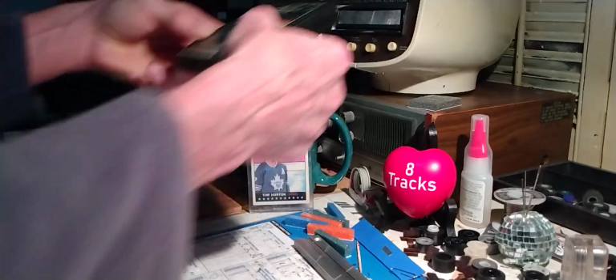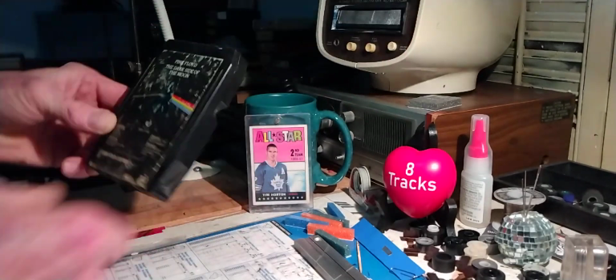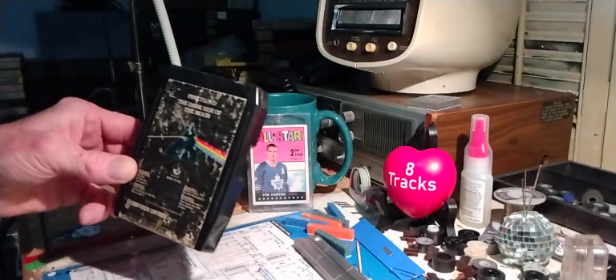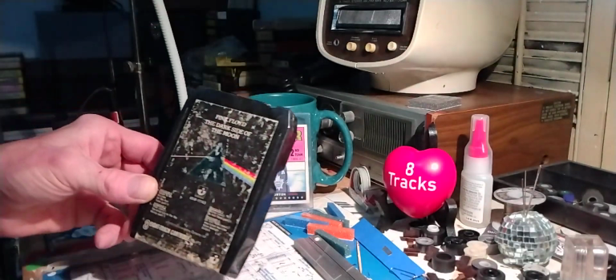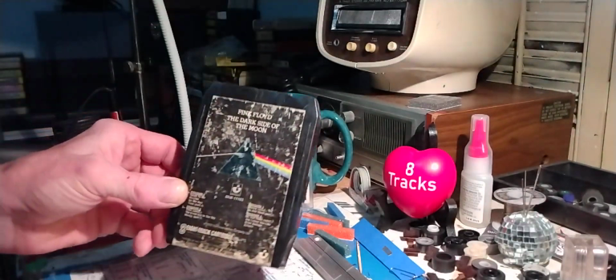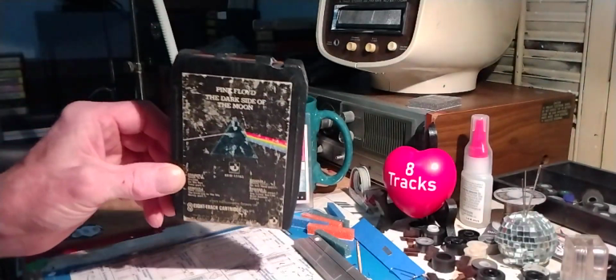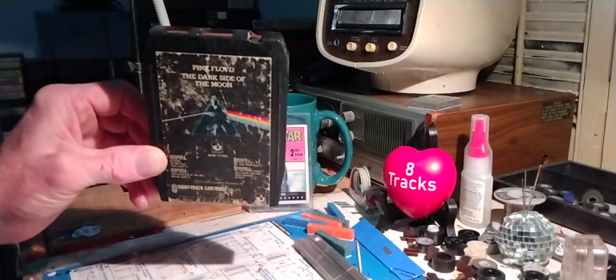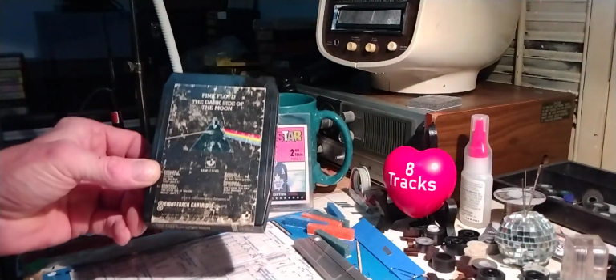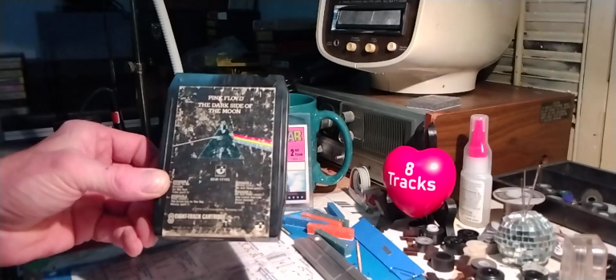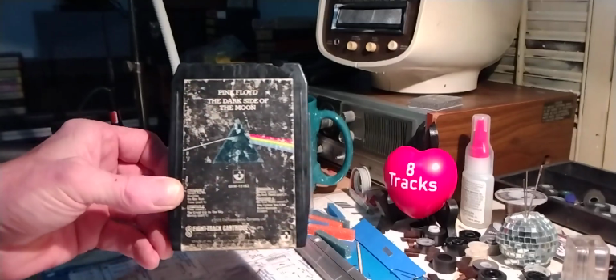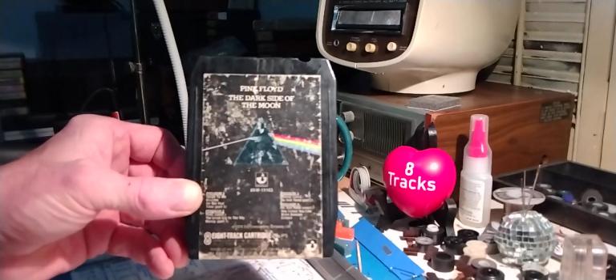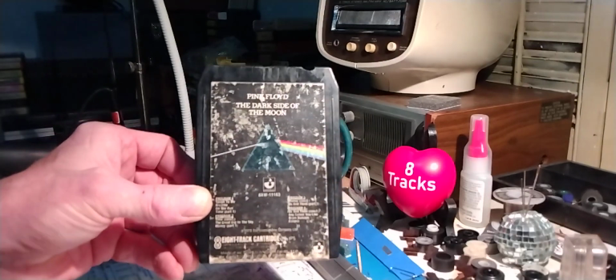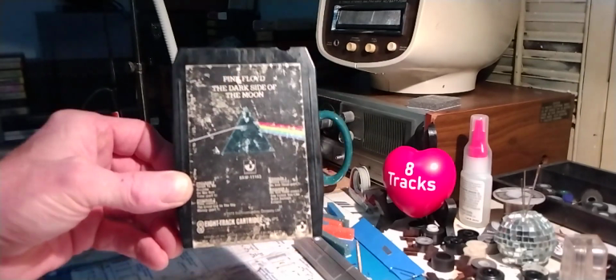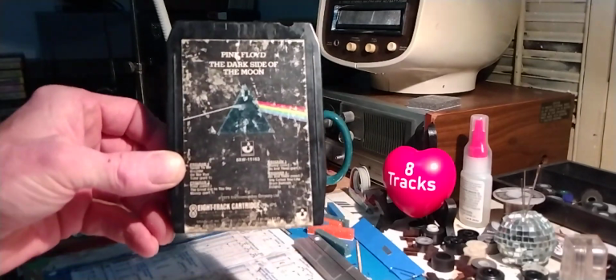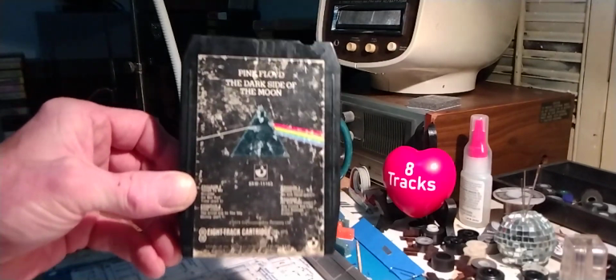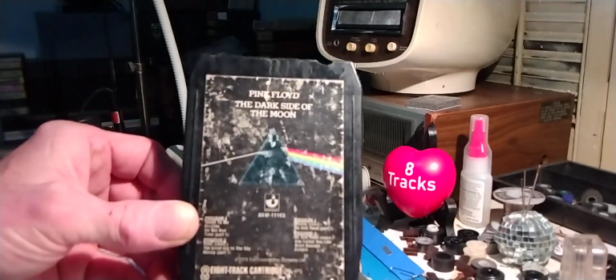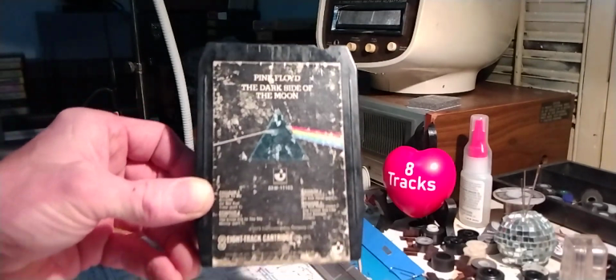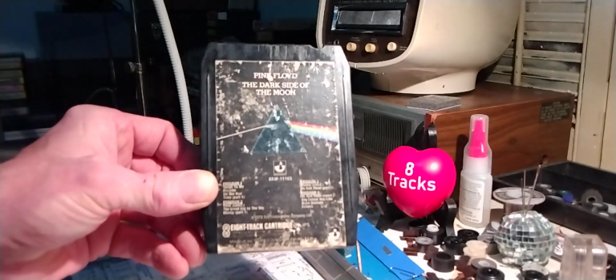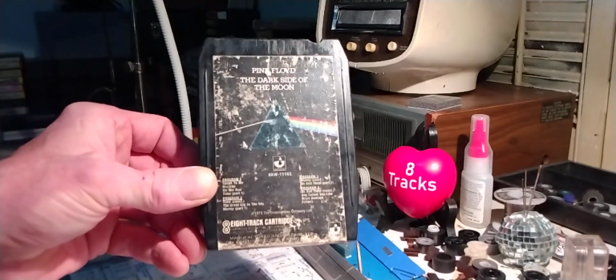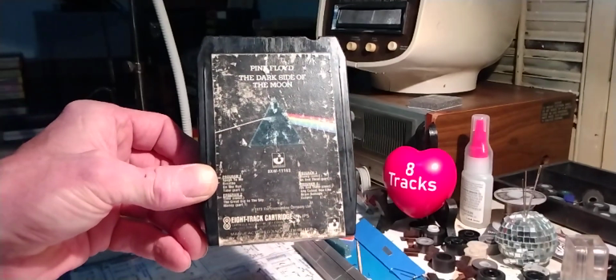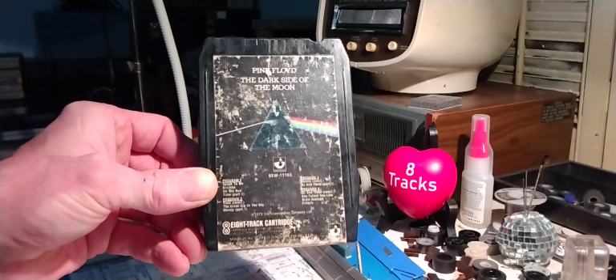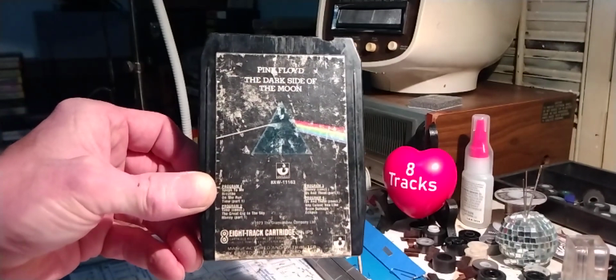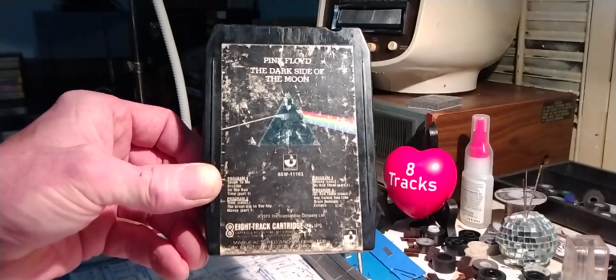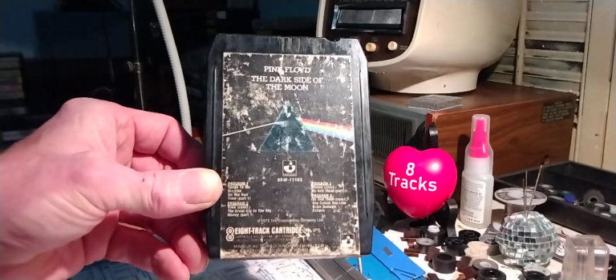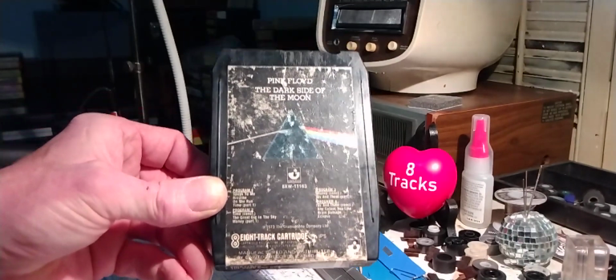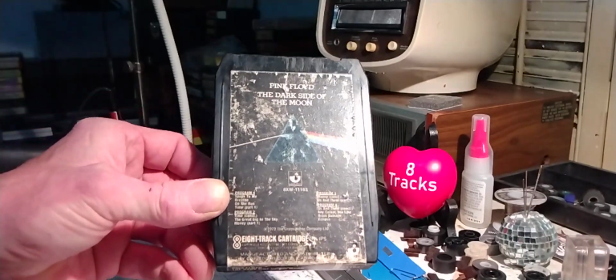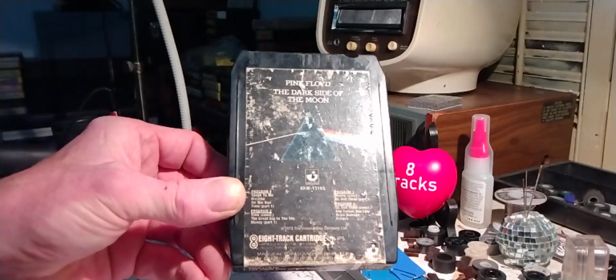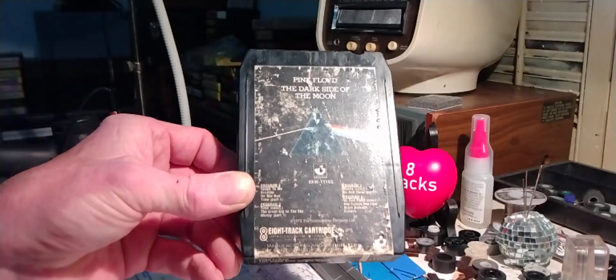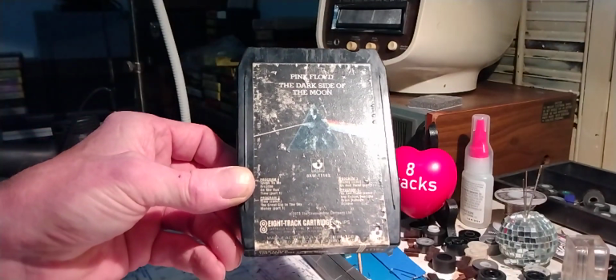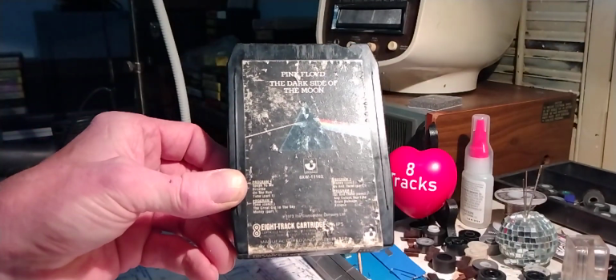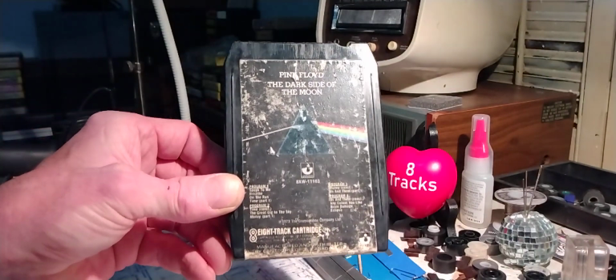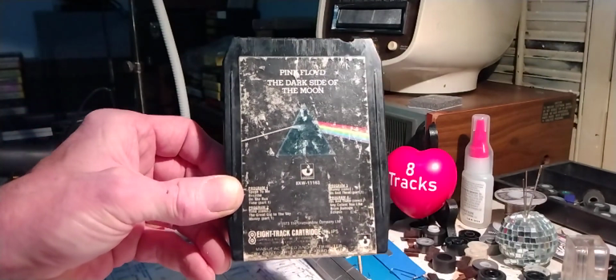Seems to be working just fine. Pink Floyd's Dark Side of the Moon — one of the greatest rock albums of all time. Have yourselves a great day, everyone.